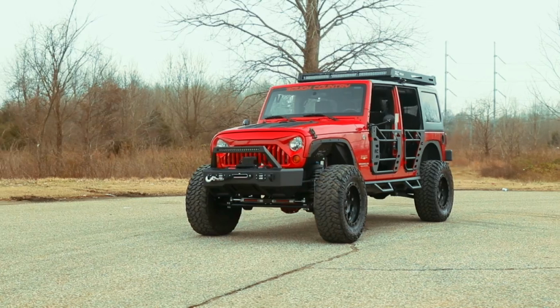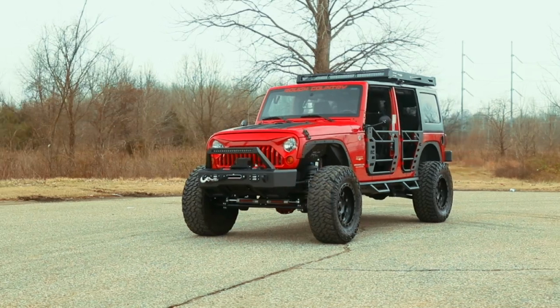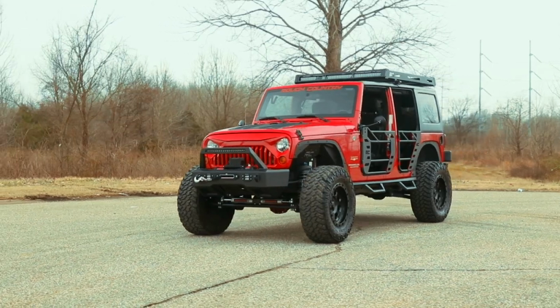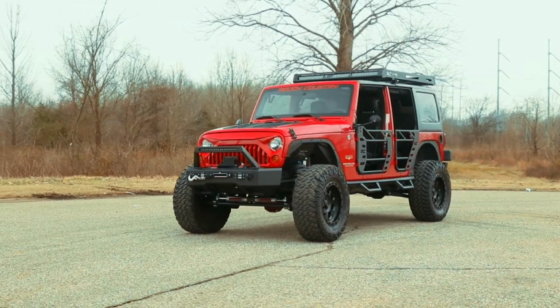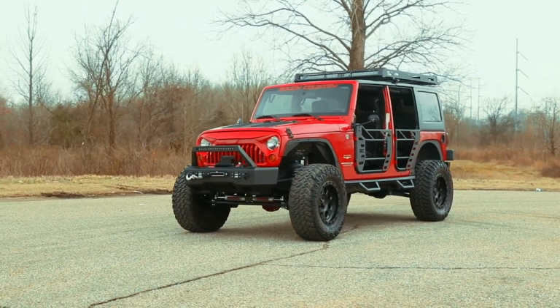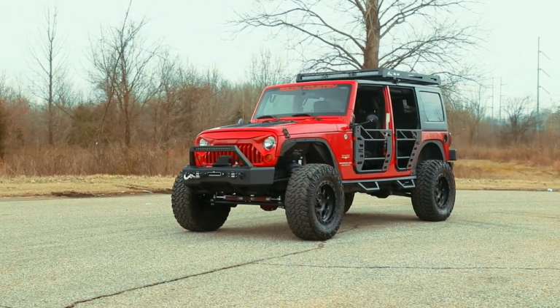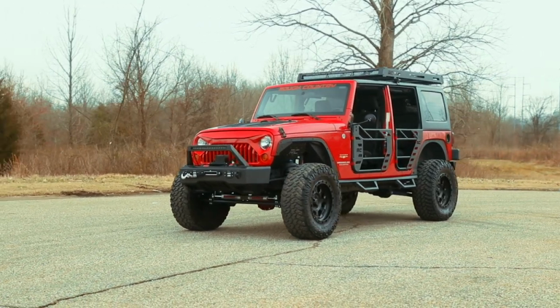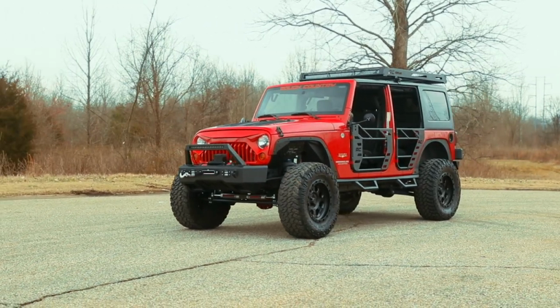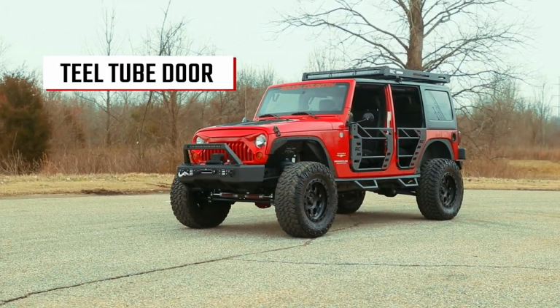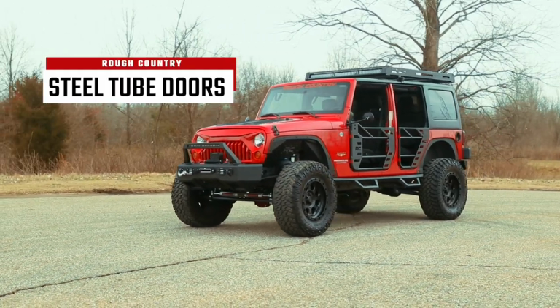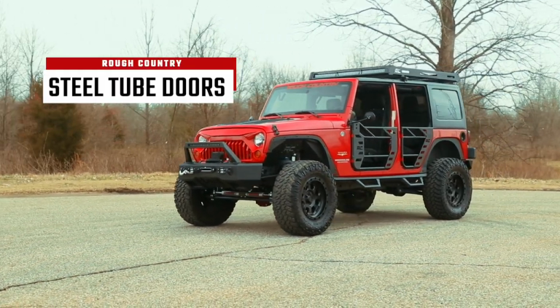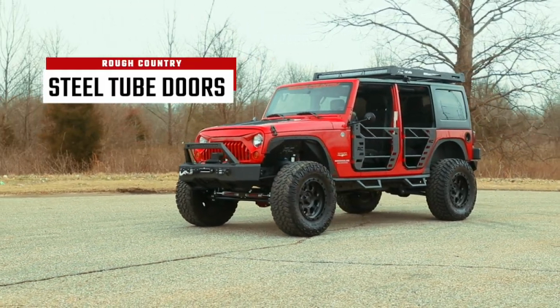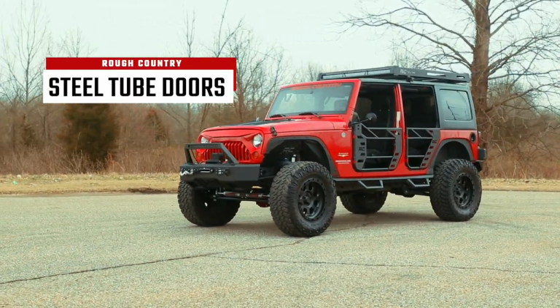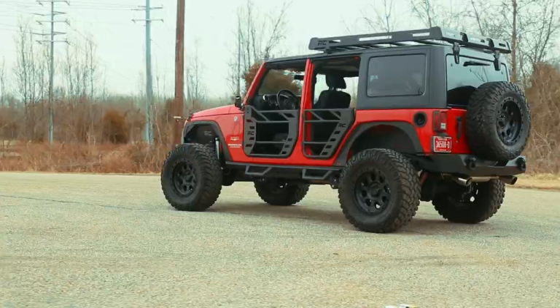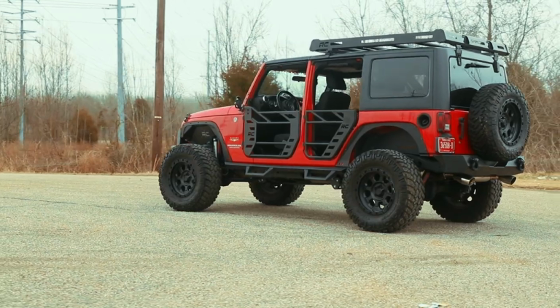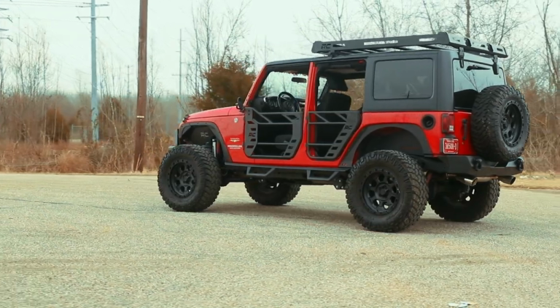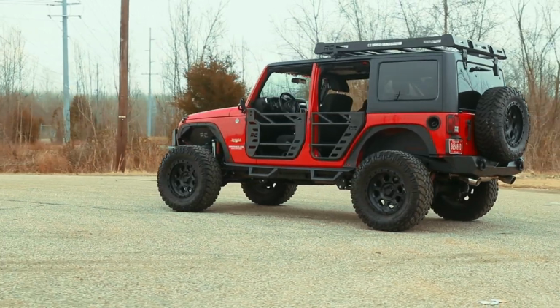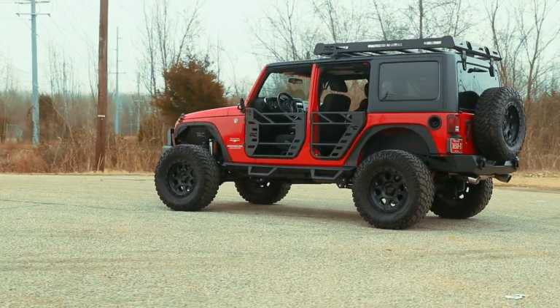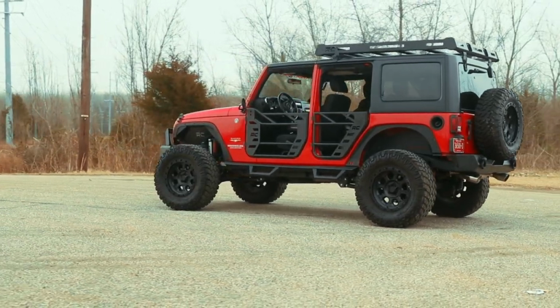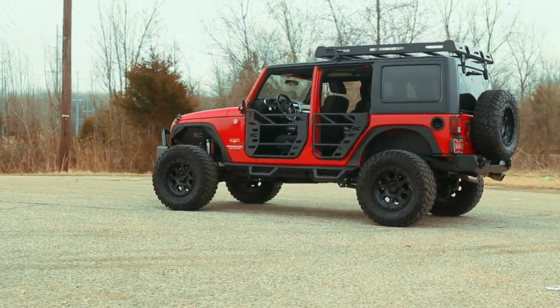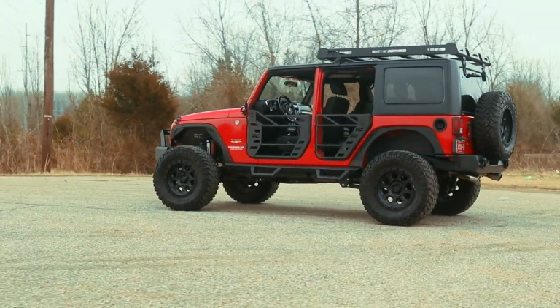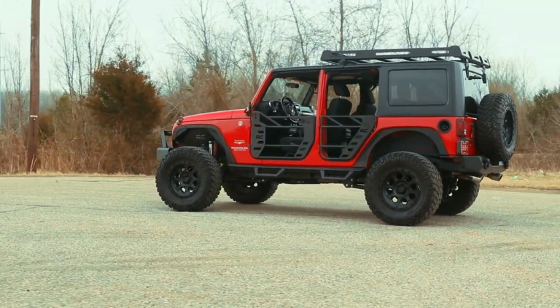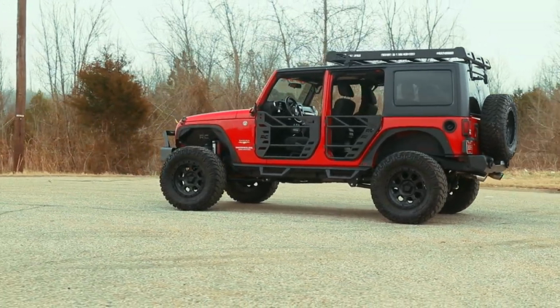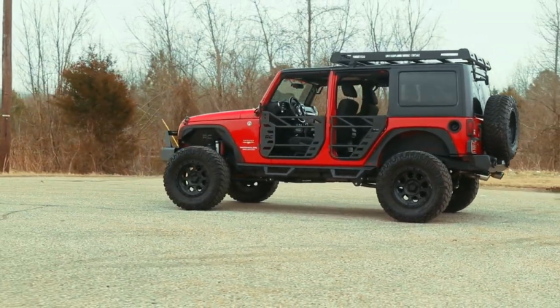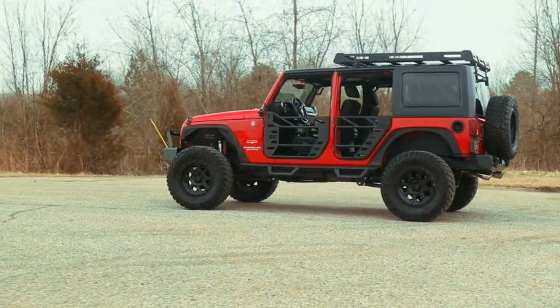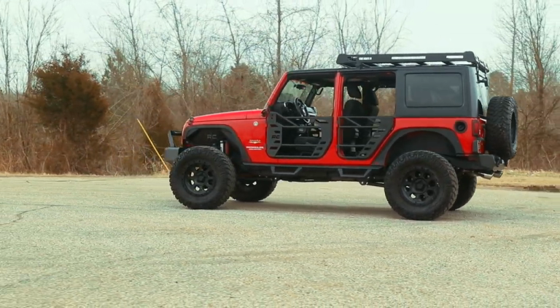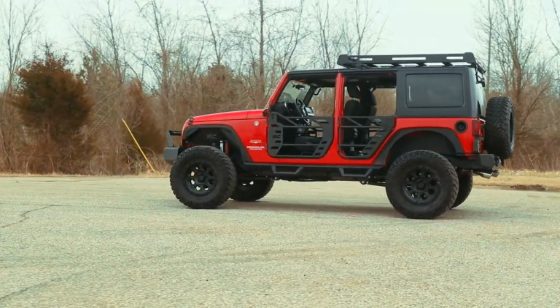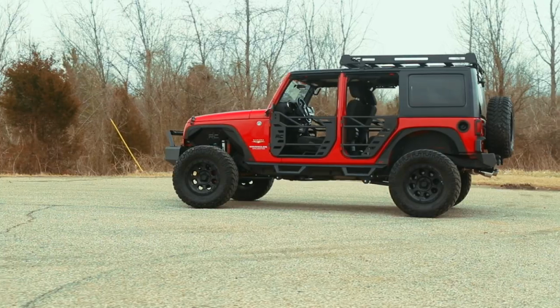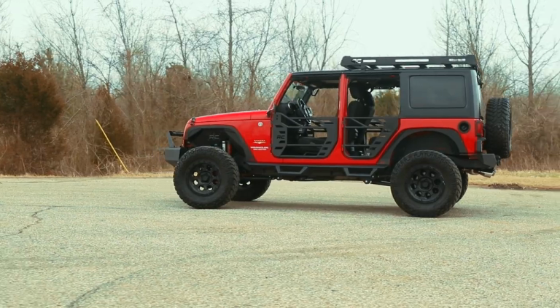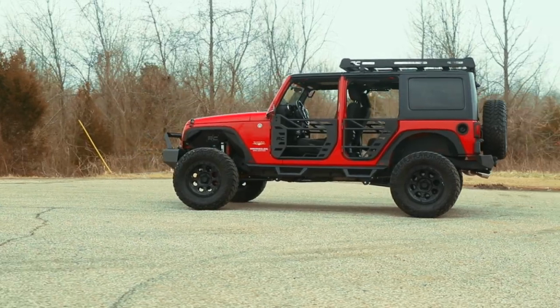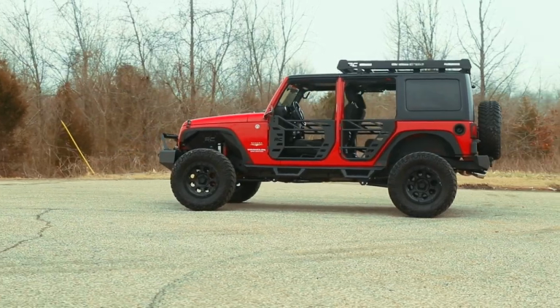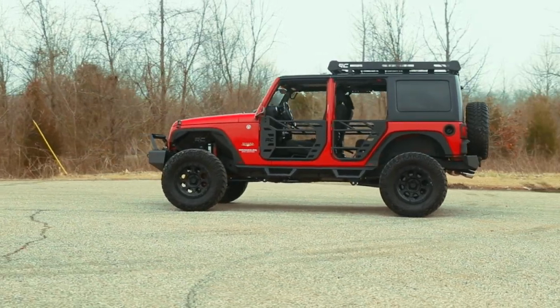Put the wind in your hair and freedom at your fingertips with Rough Country's steel tube doors. These durable steel doors give your vehicle an aggressive look while giving you increased visibility without sacrificing safety.